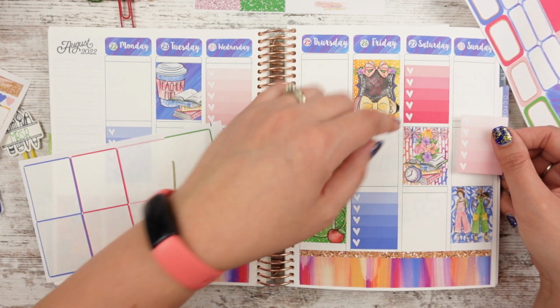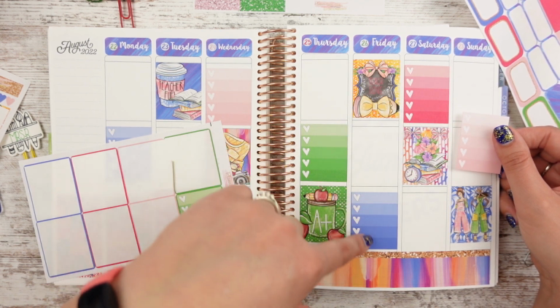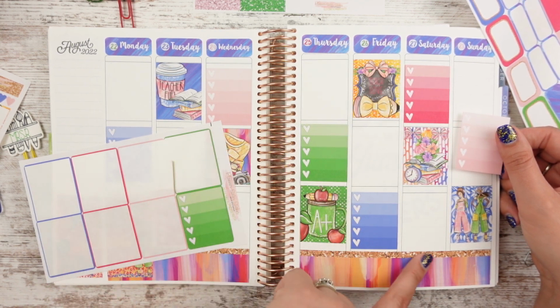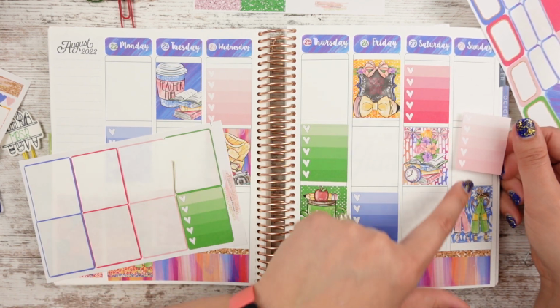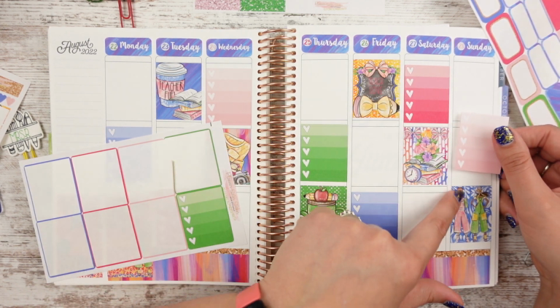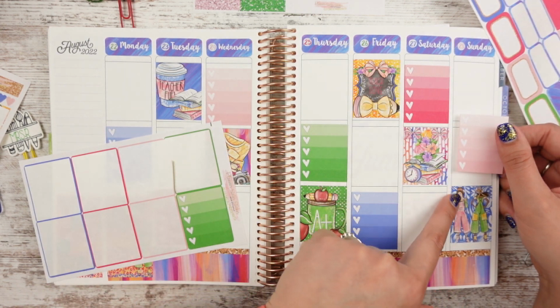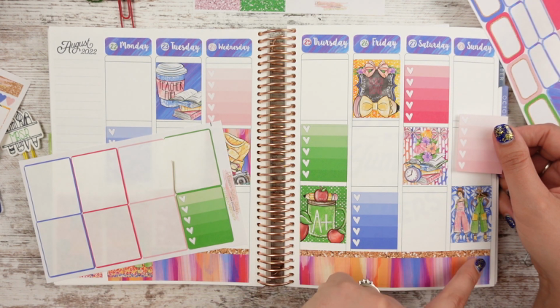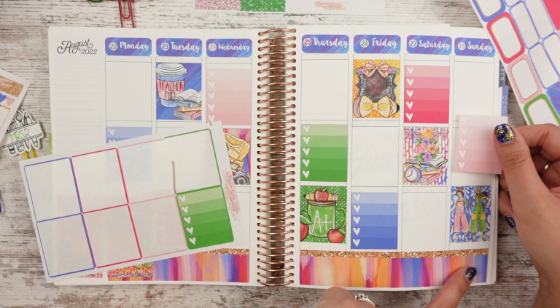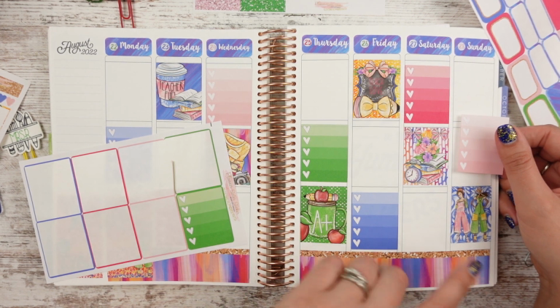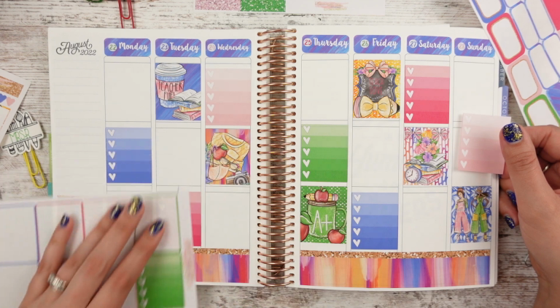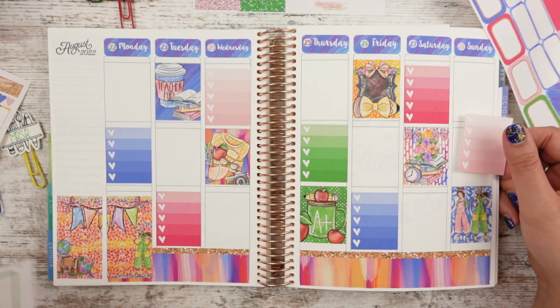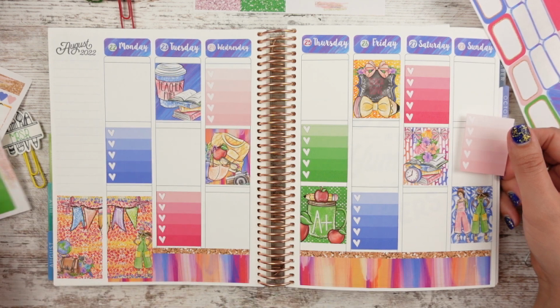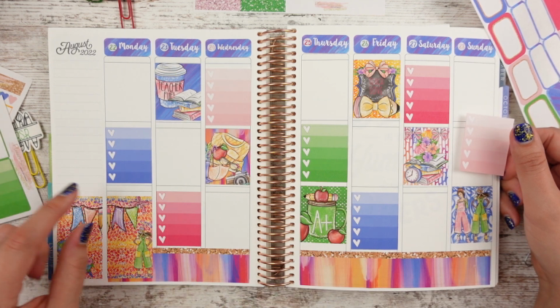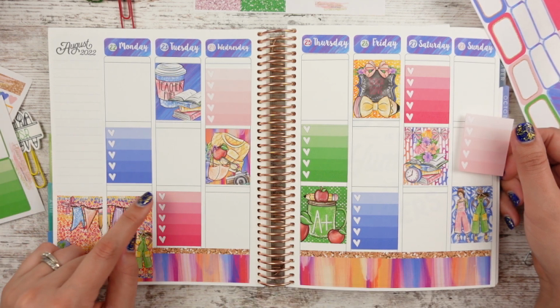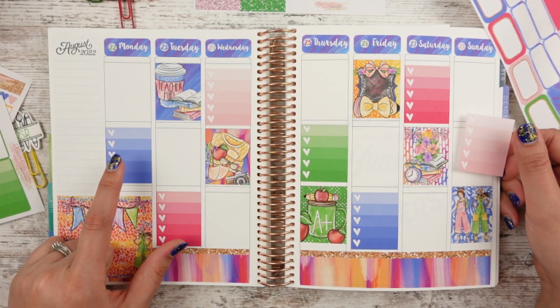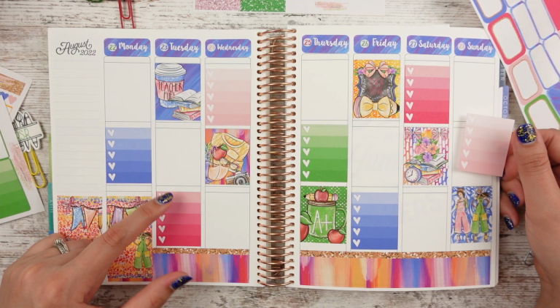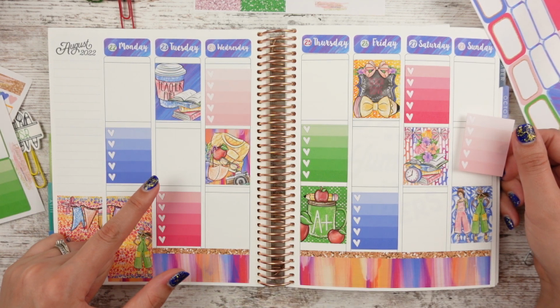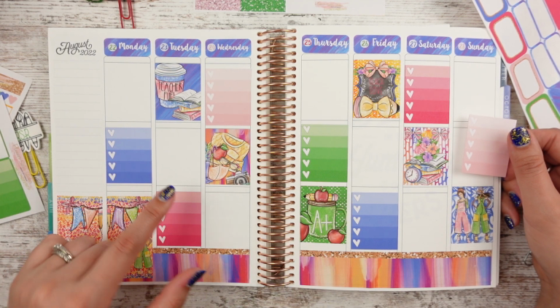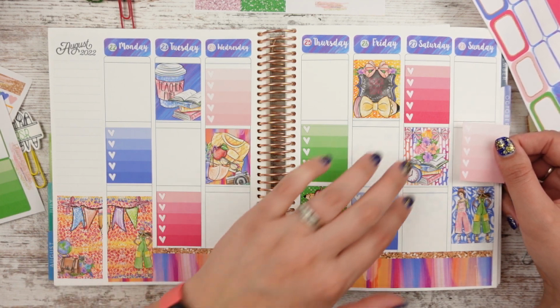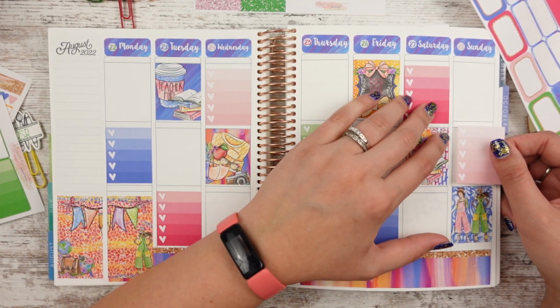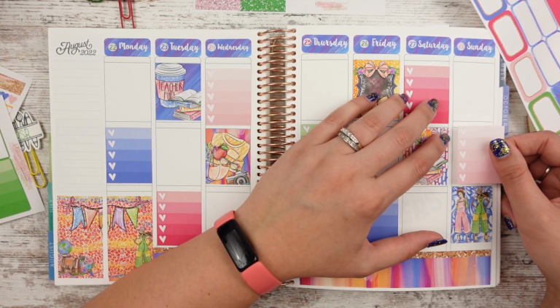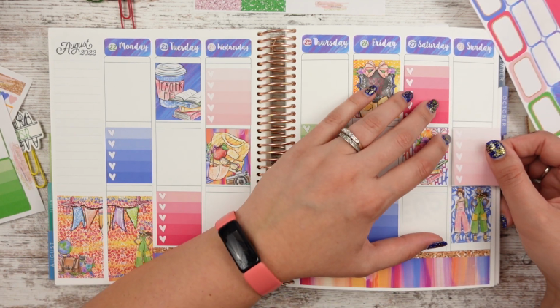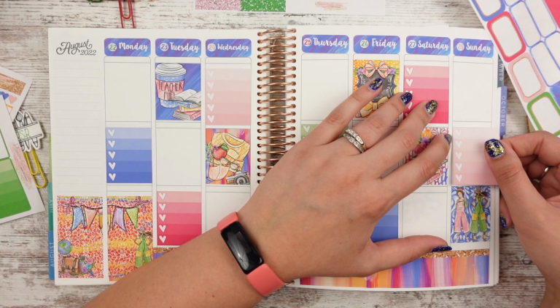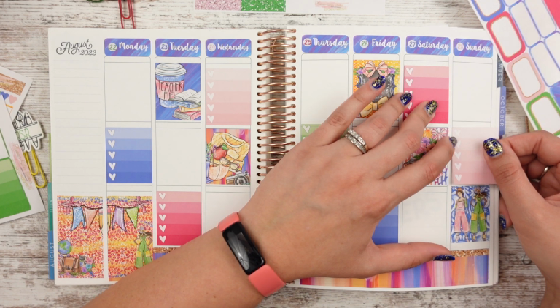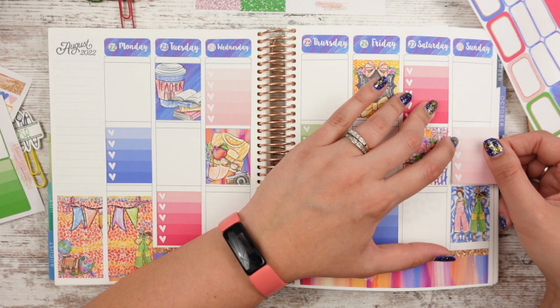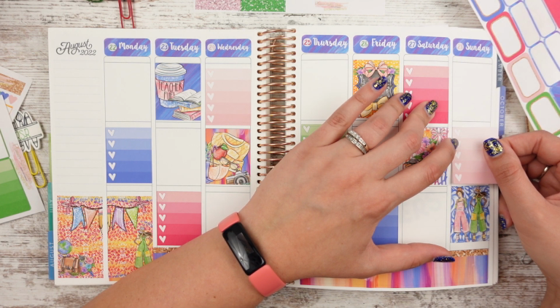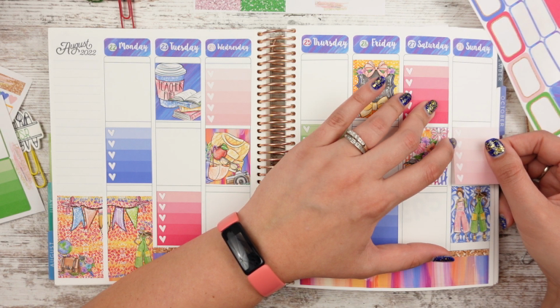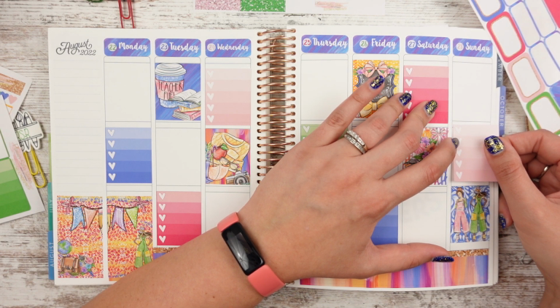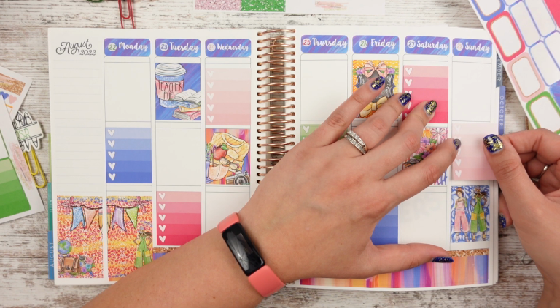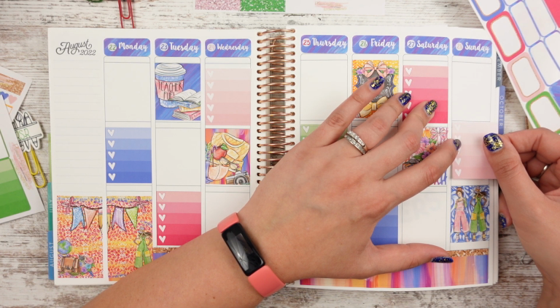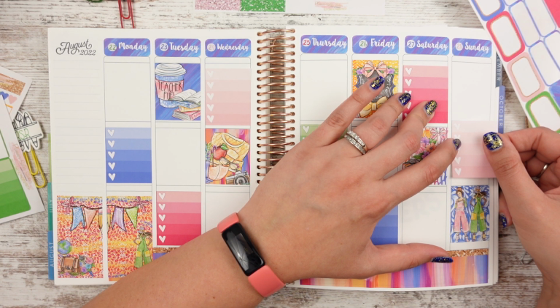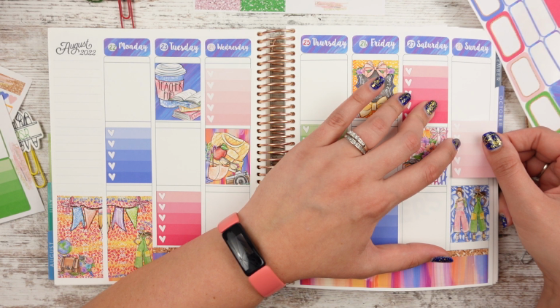I kind of want to put washi underneath this one just to mess things up, because I feel like I'm putting washi underneath or above each half box. Well then I guess I'll just keep going with that — why mess it up if it's working for me? I'm going to go up a little bit with this one though.